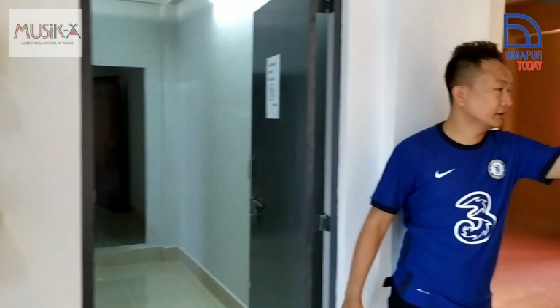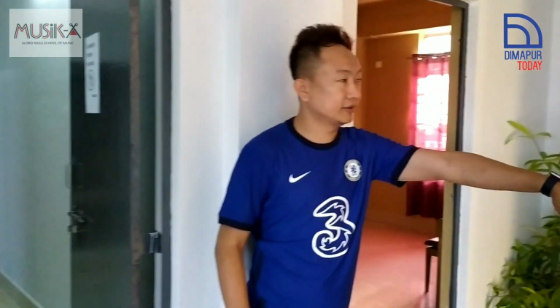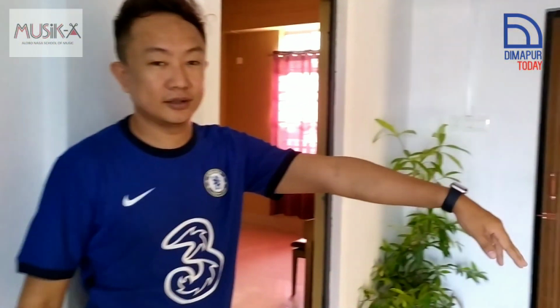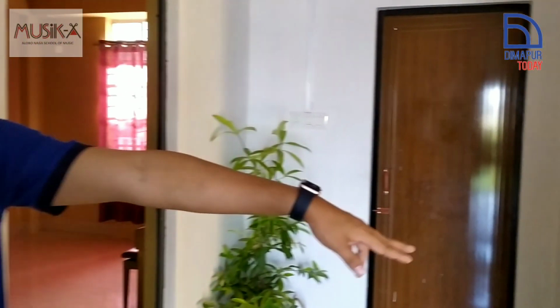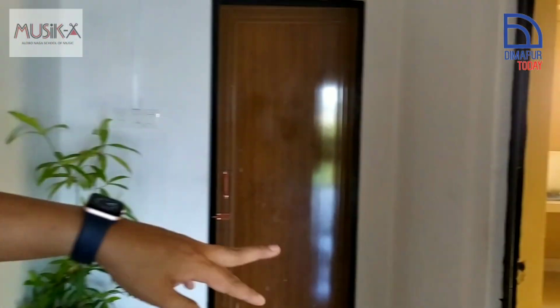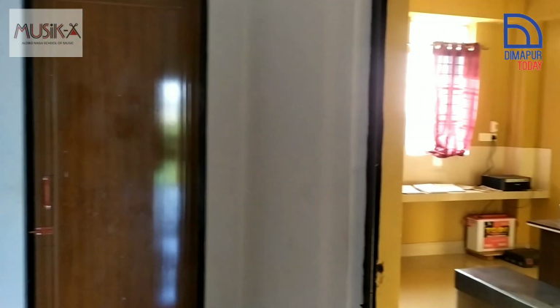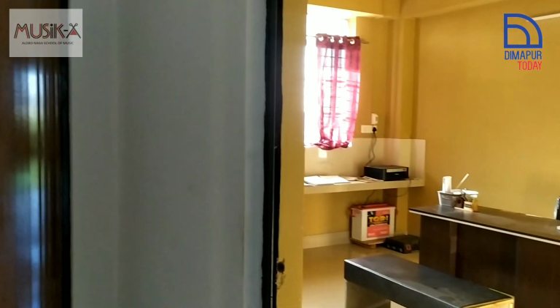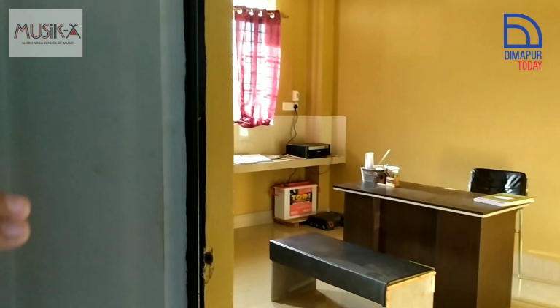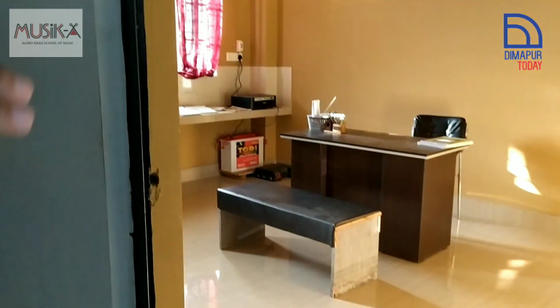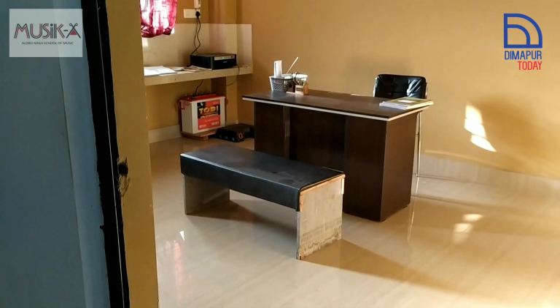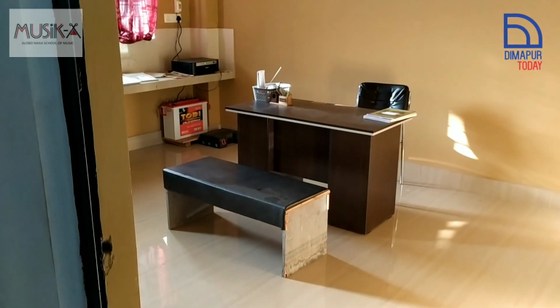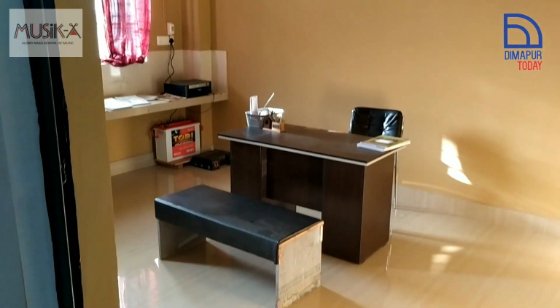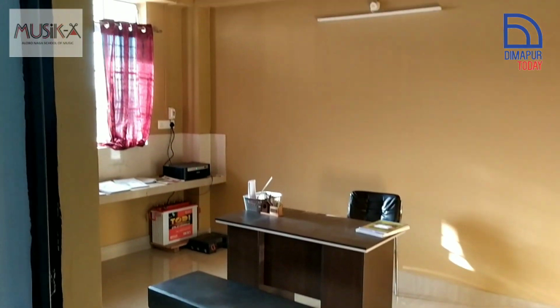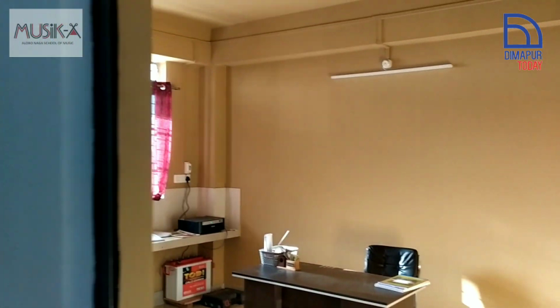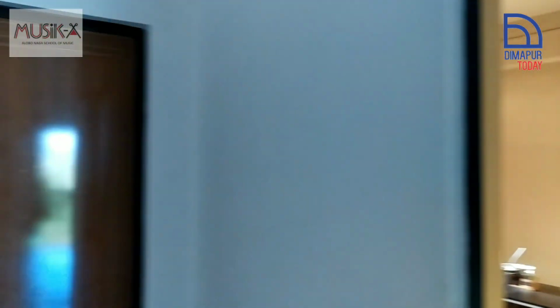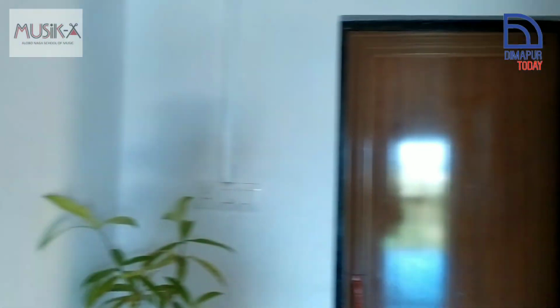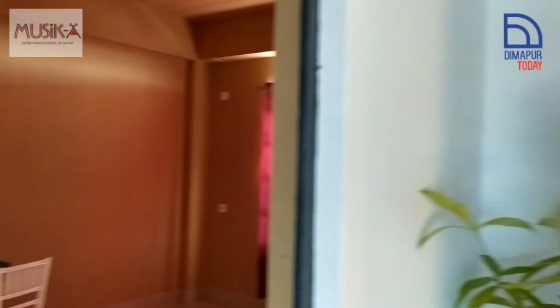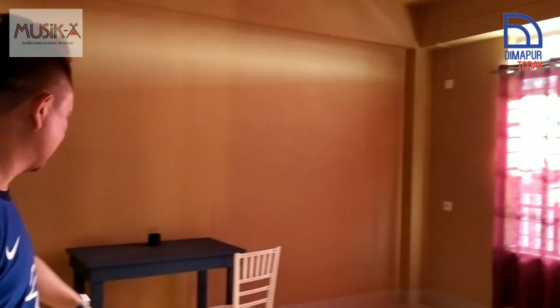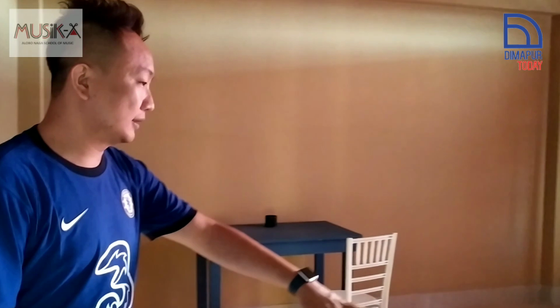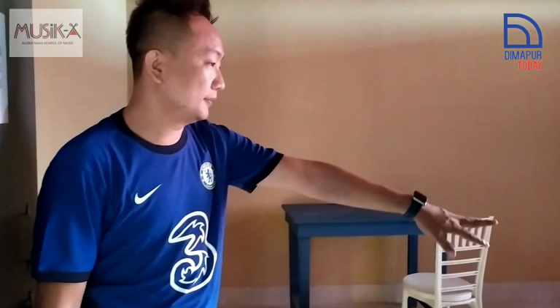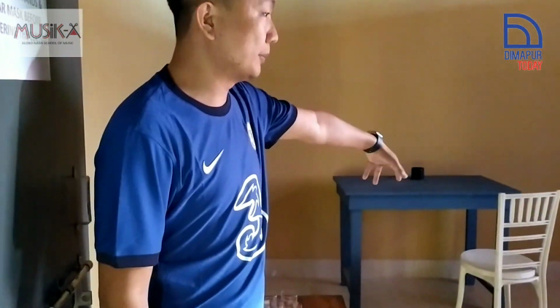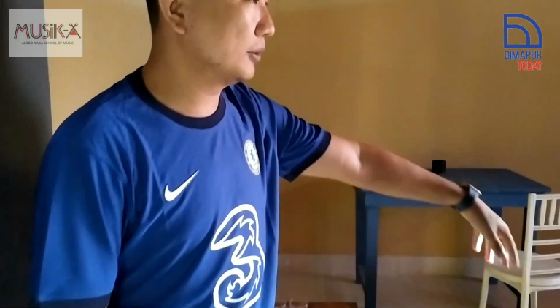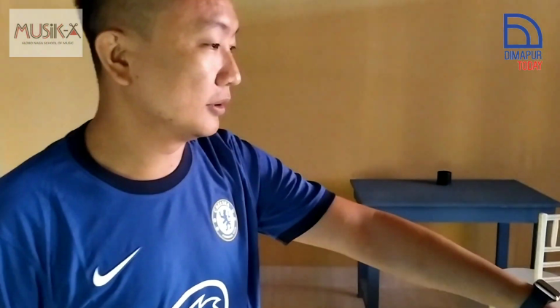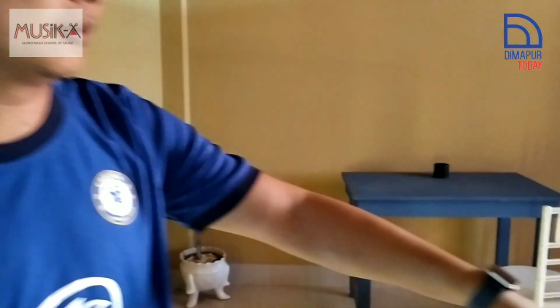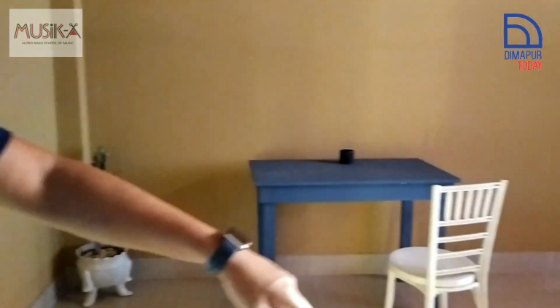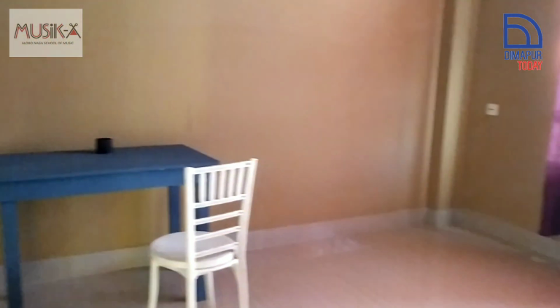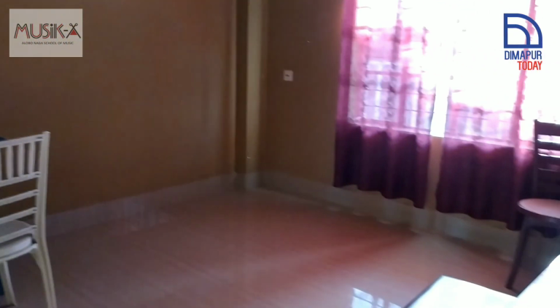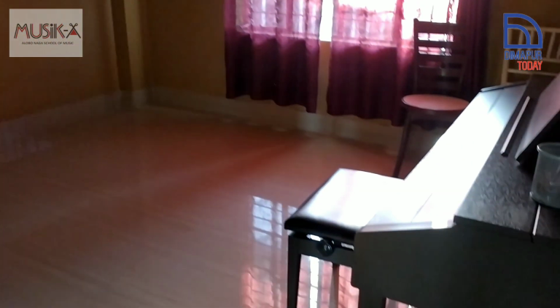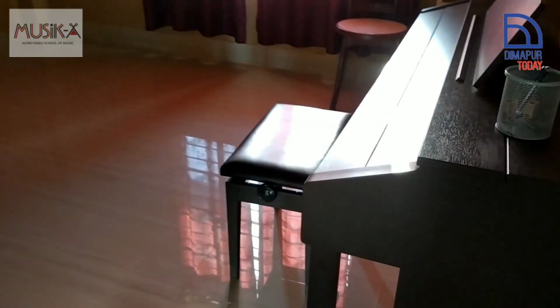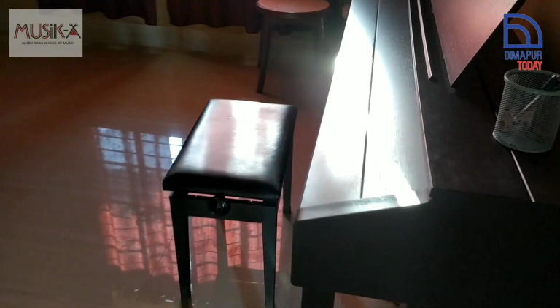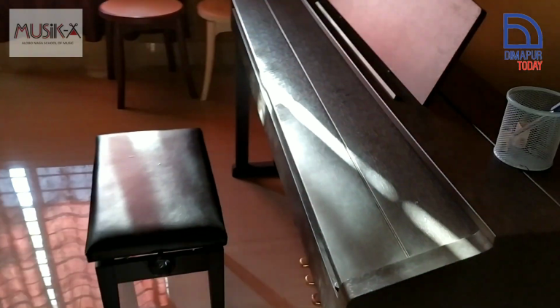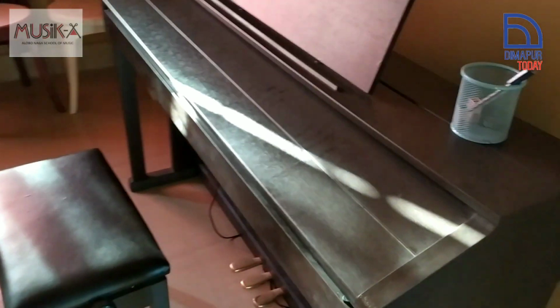That is the finance room, okay, that is where it comes from. And then this is one of the piano rooms.